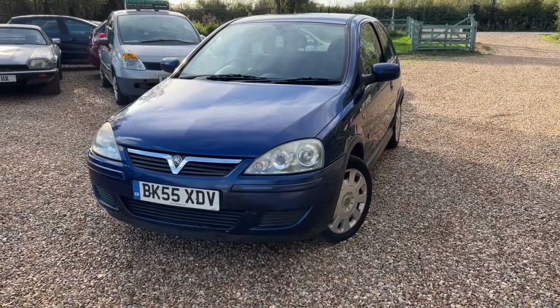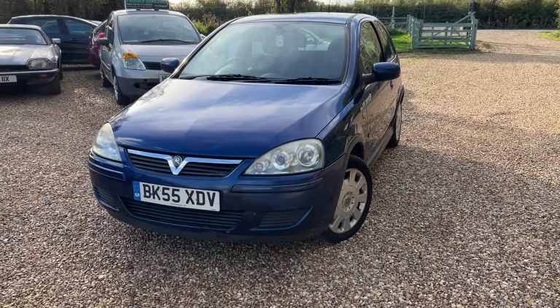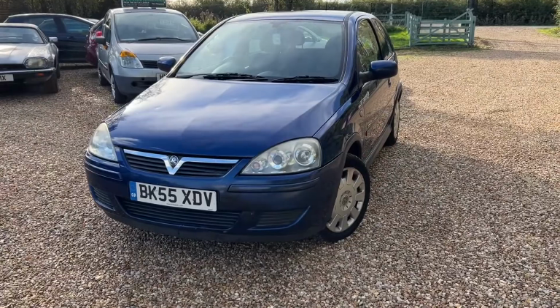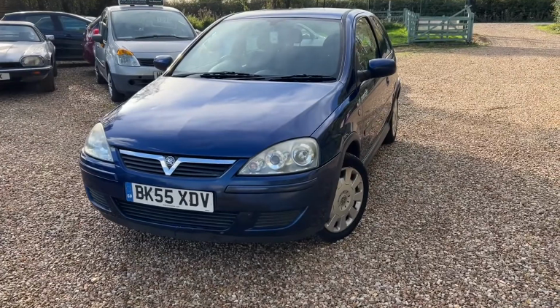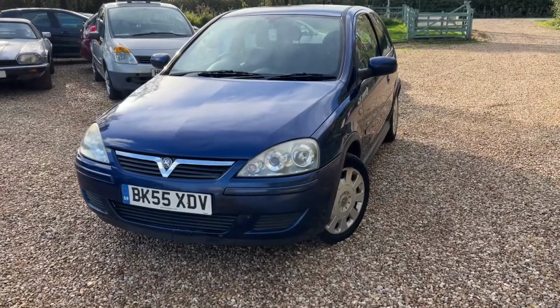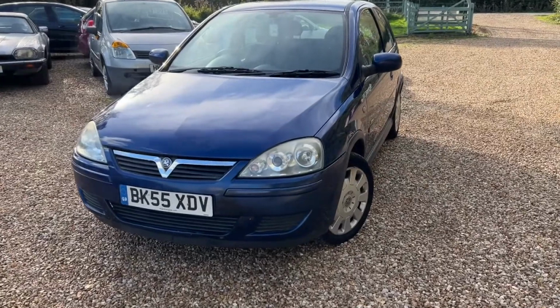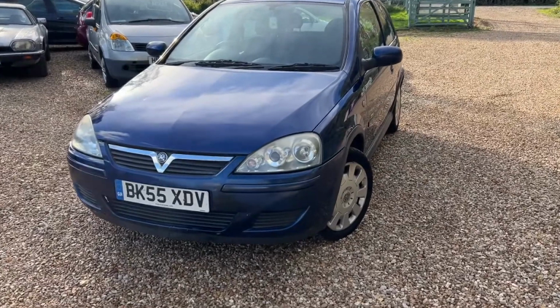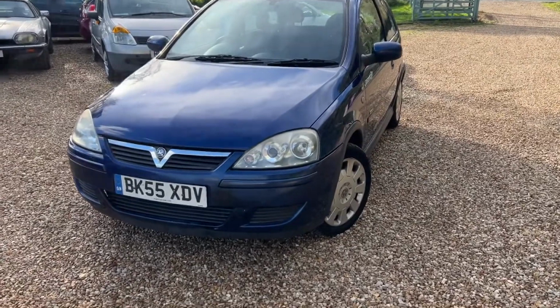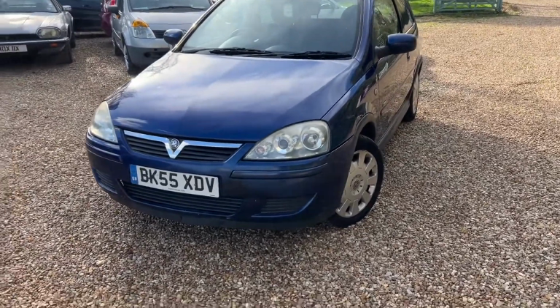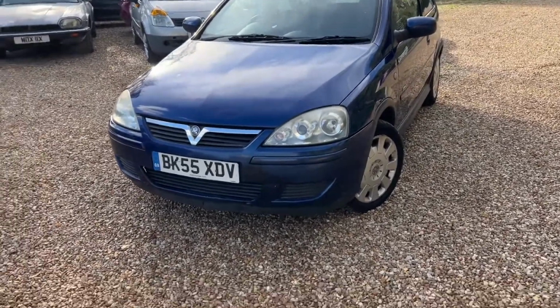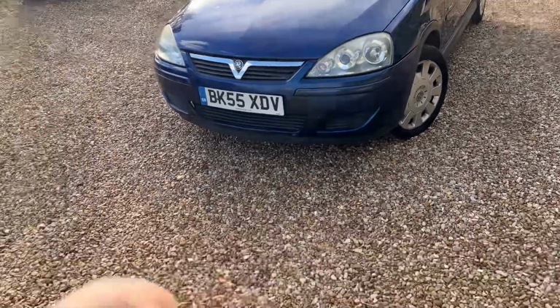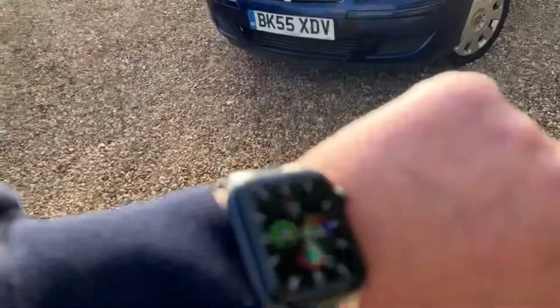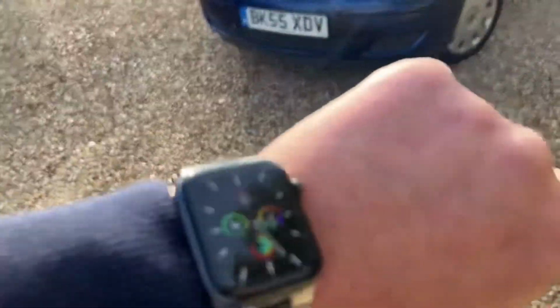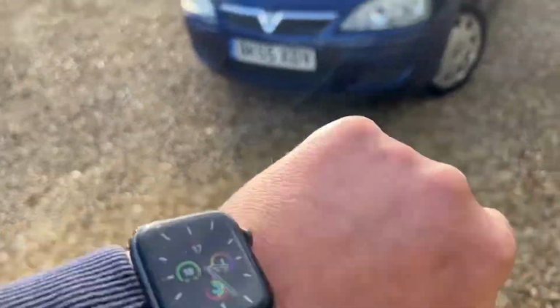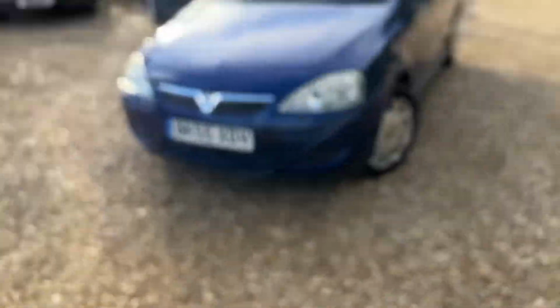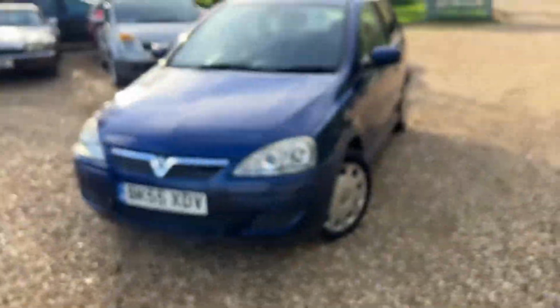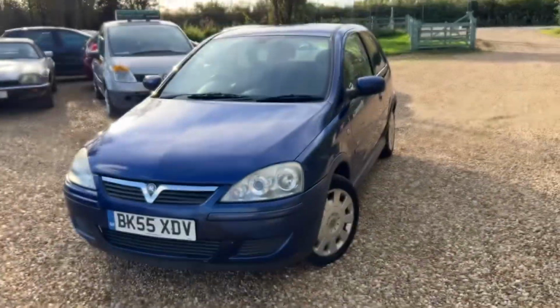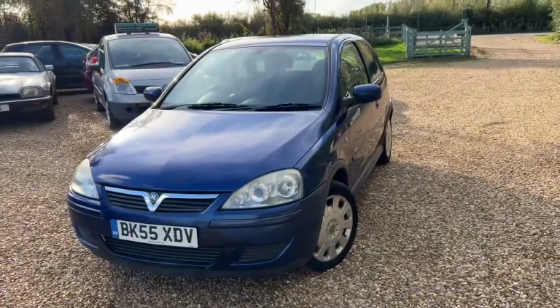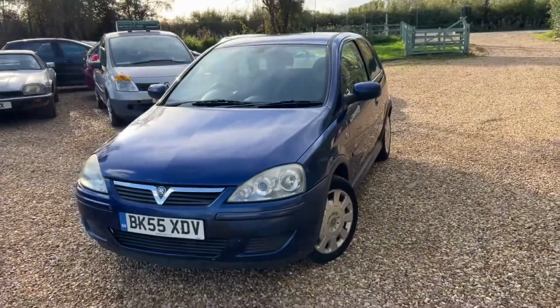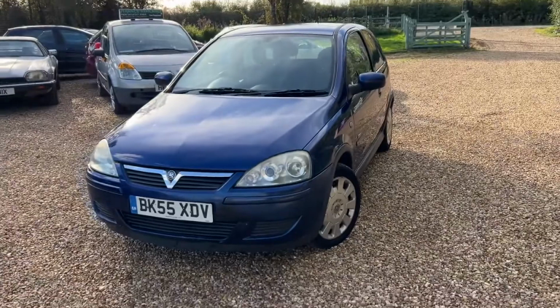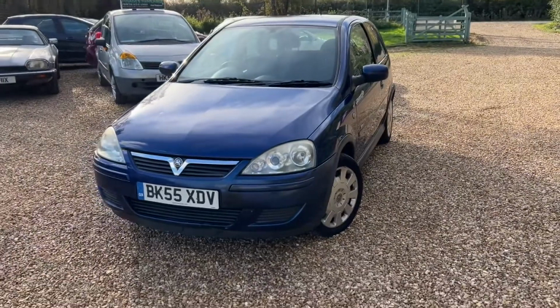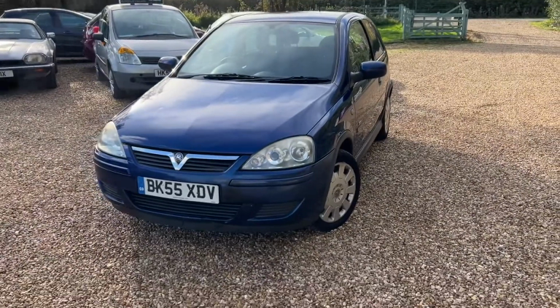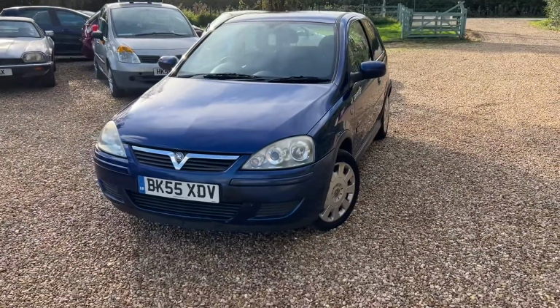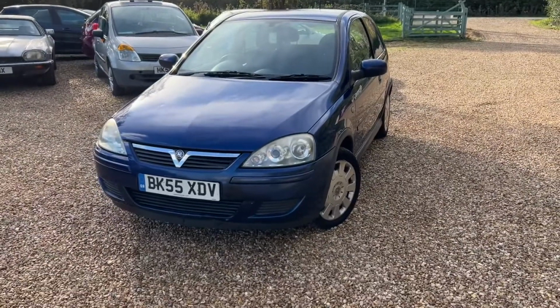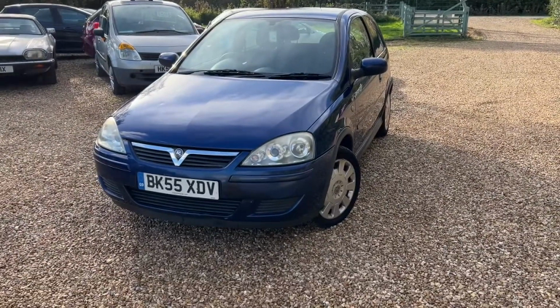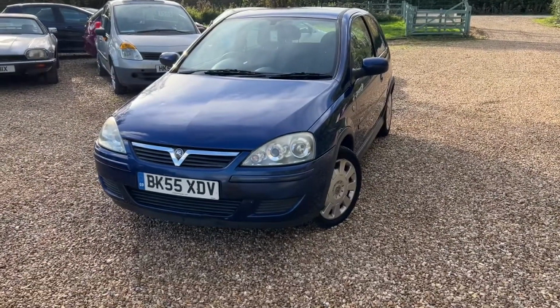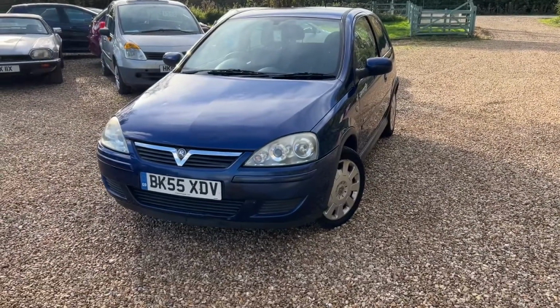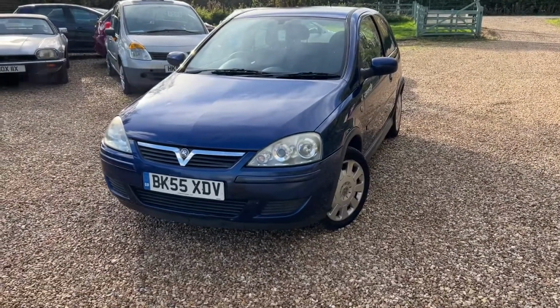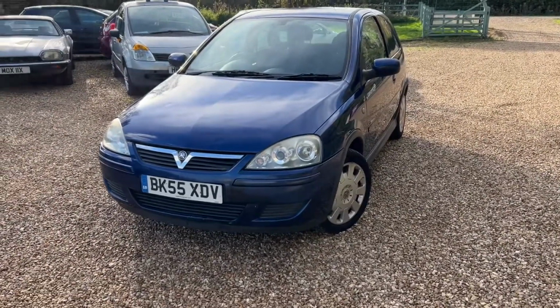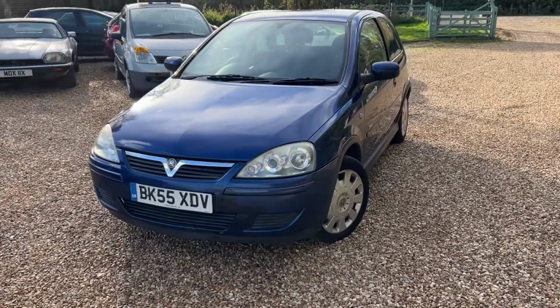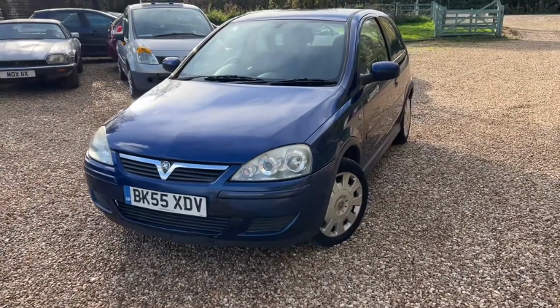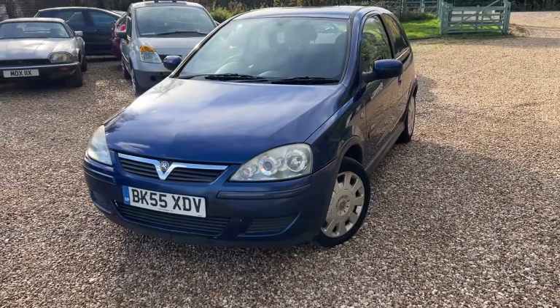Good afternoon, this is Steve over at Steve's Car Sales. I can't believe it — it's now gone half three and I've still not had any lunch. Seriously, too busy today. So today we have a couple of cars just get delivered in.